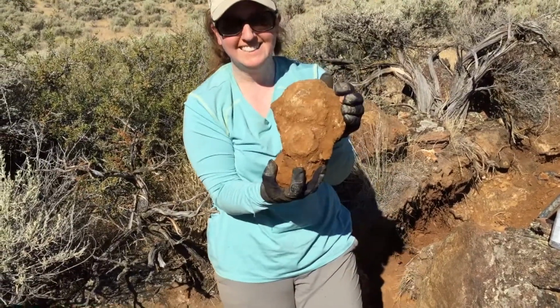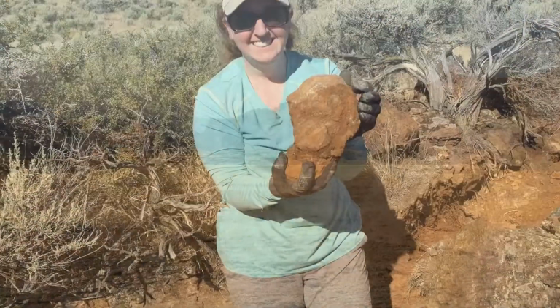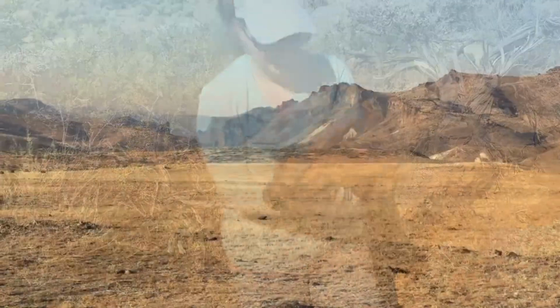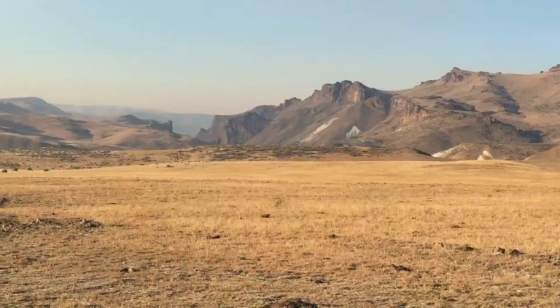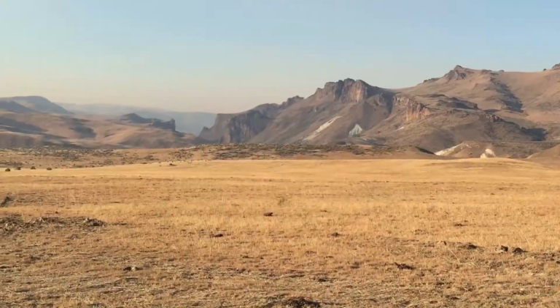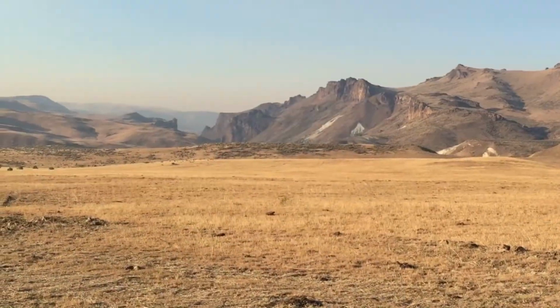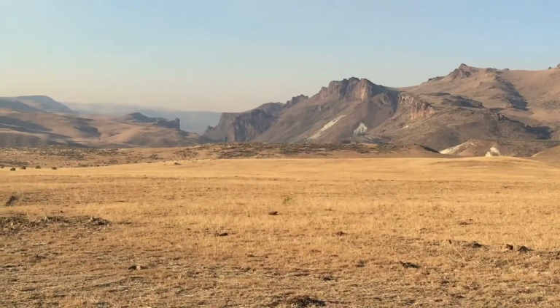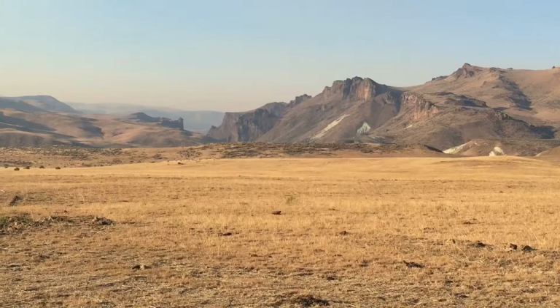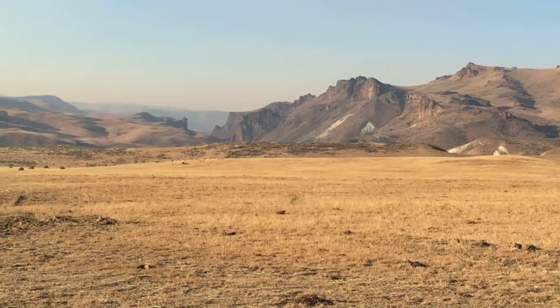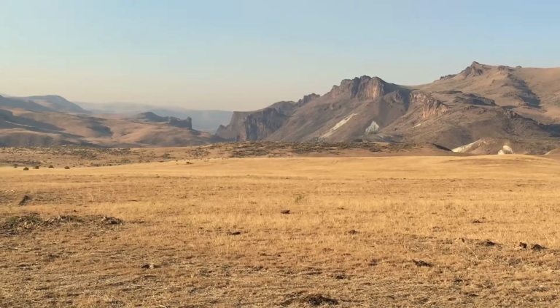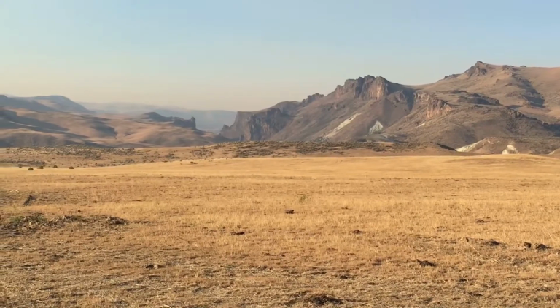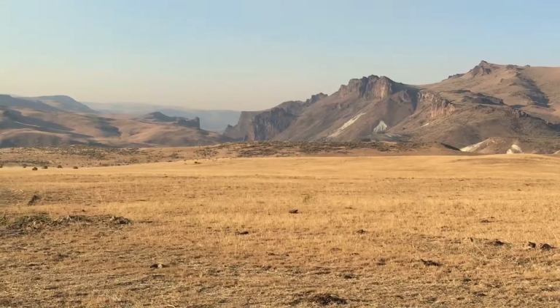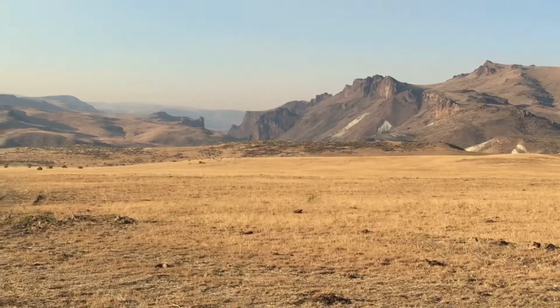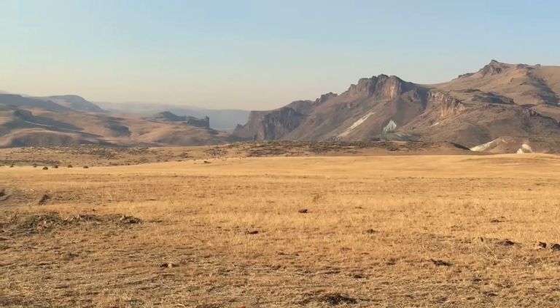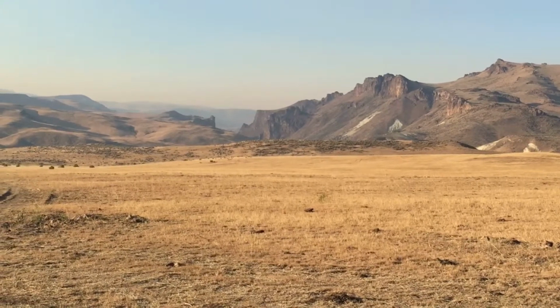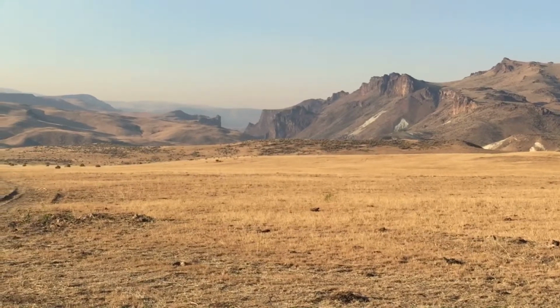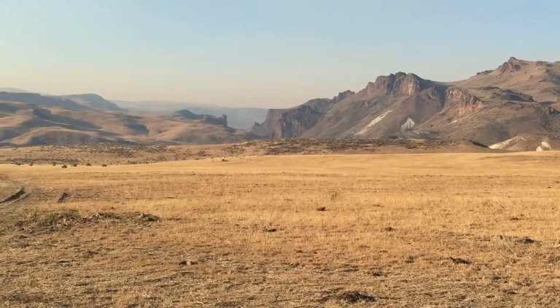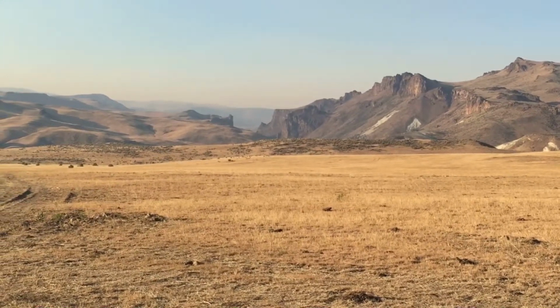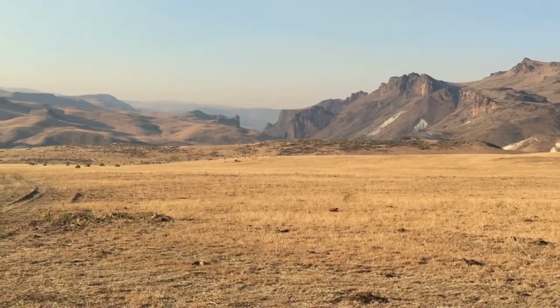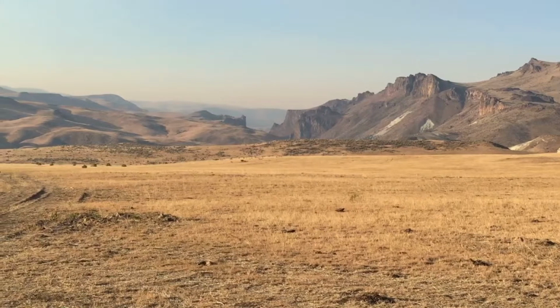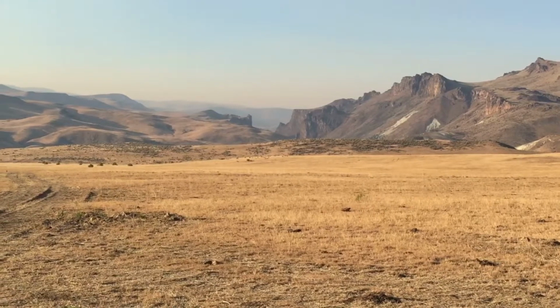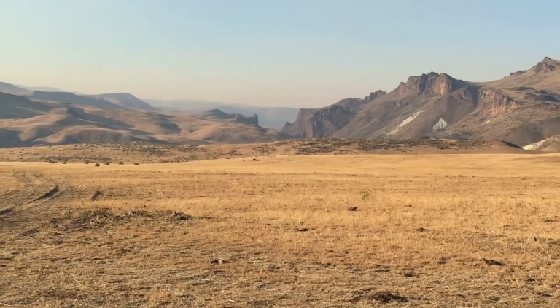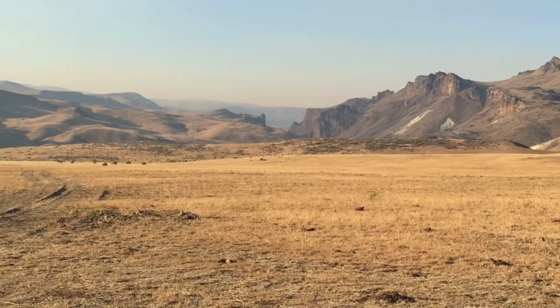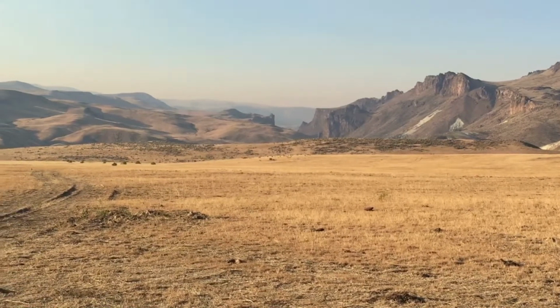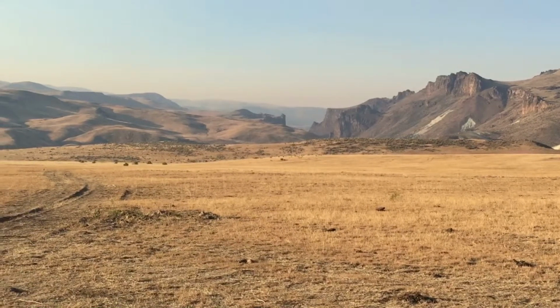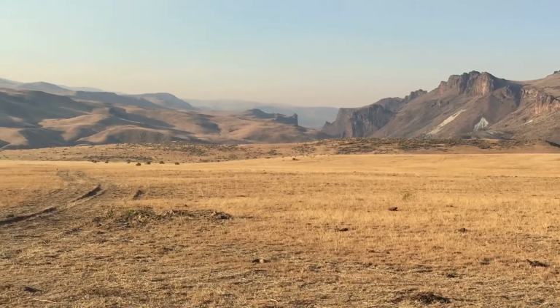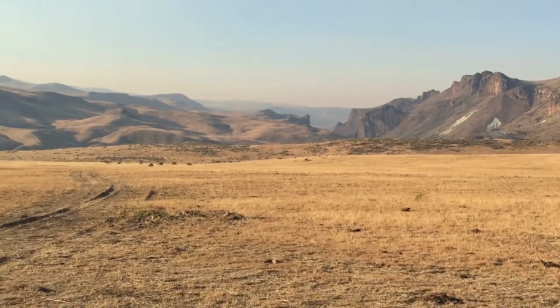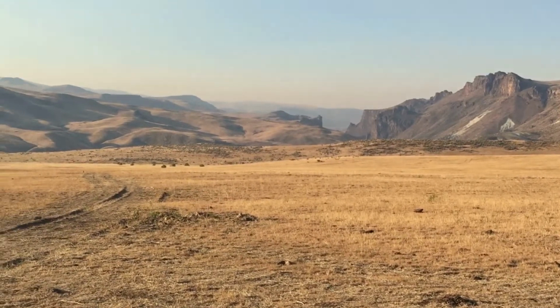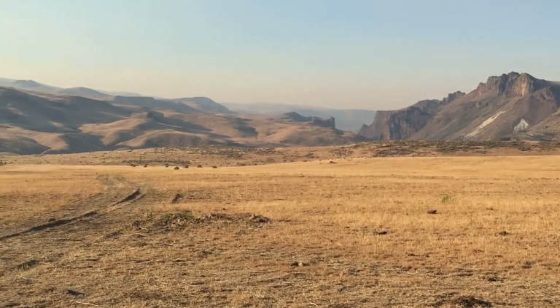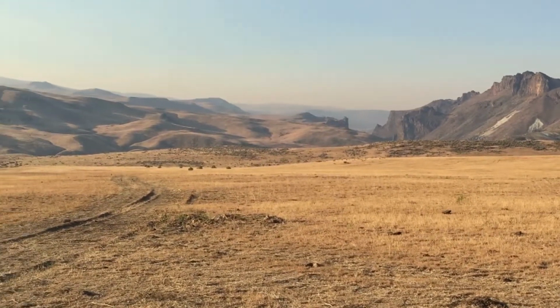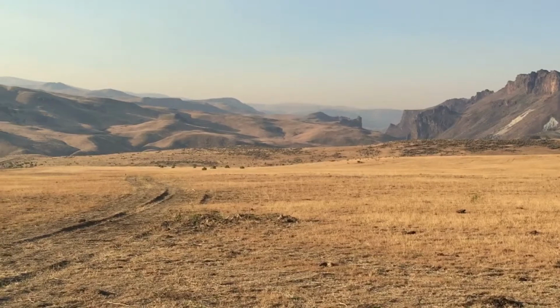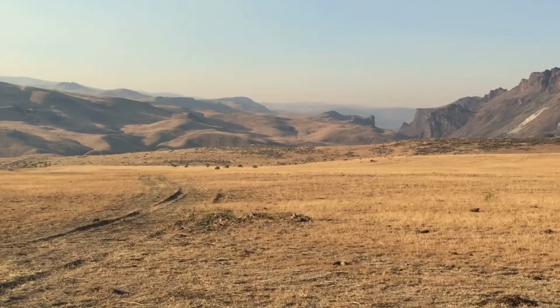It is absolutely beautiful country out there. Even if you're not into rock hounding, it's a great place to go camping or hiking, and definitely a rock hounder's dream if you can make it out there. Pretty remote, but definitely worth the drive out.